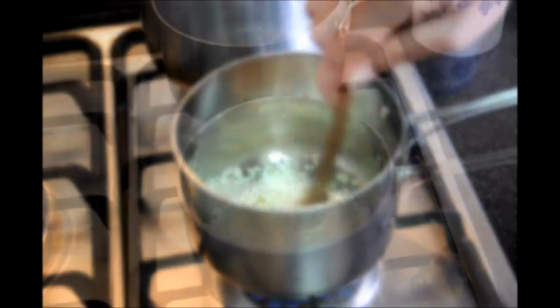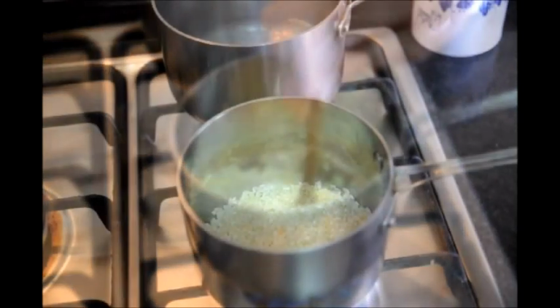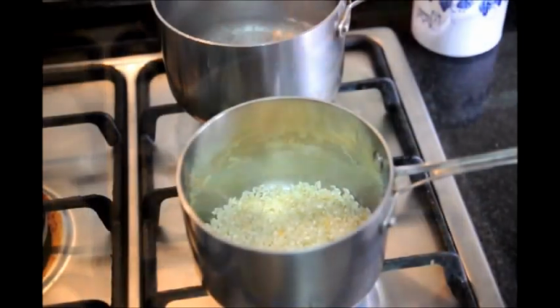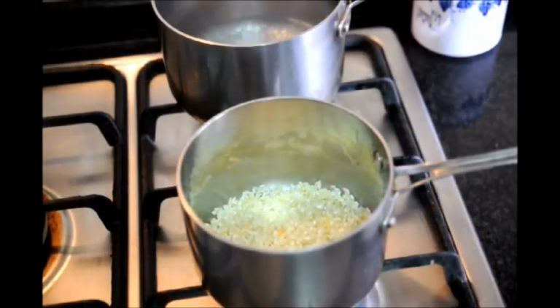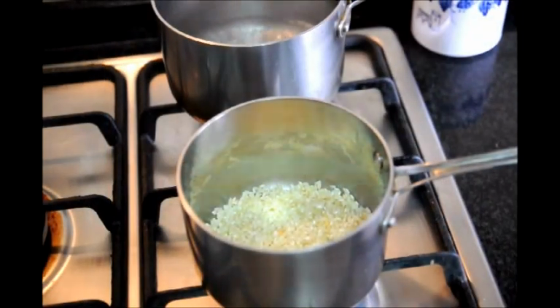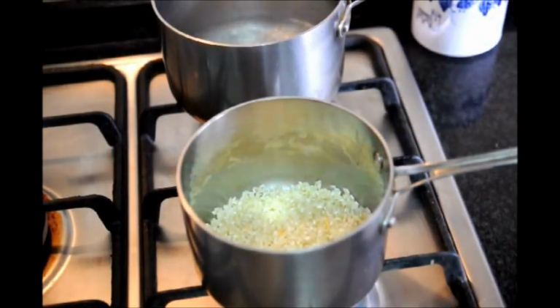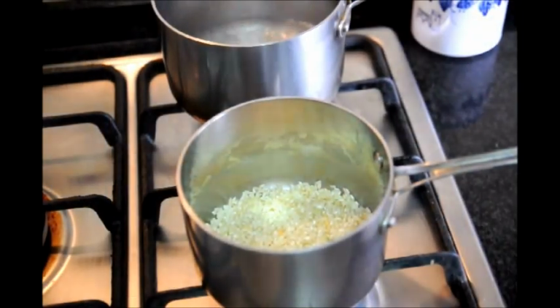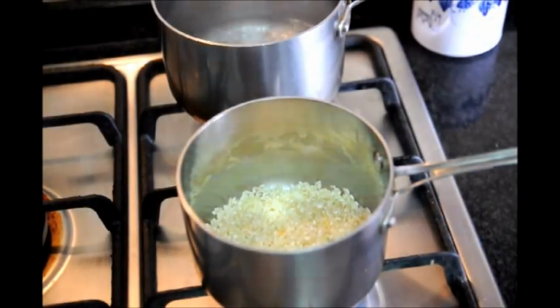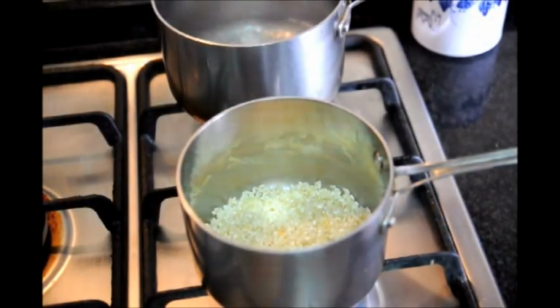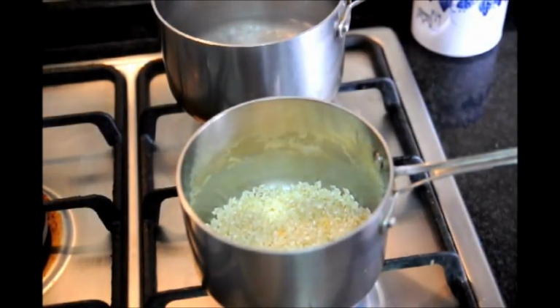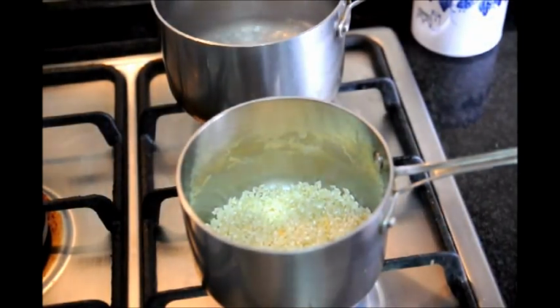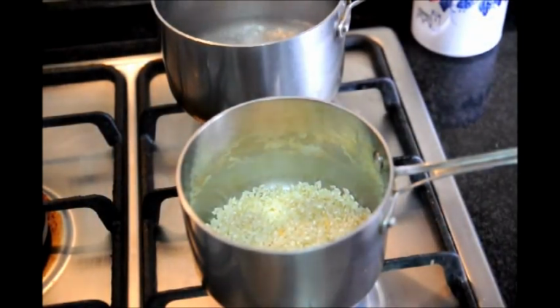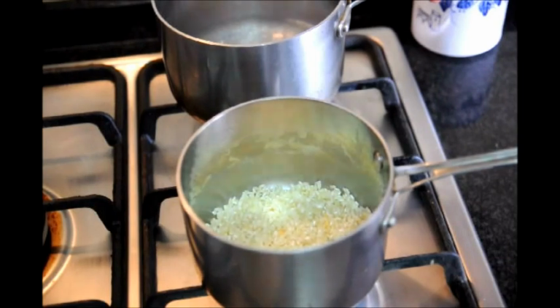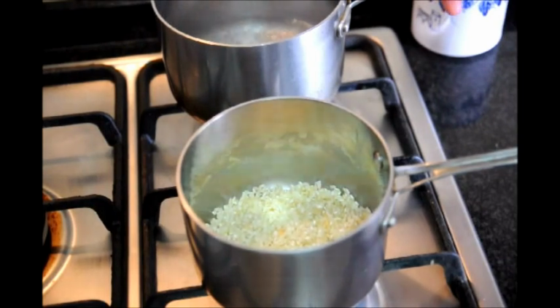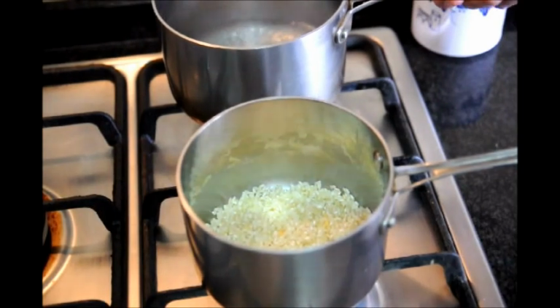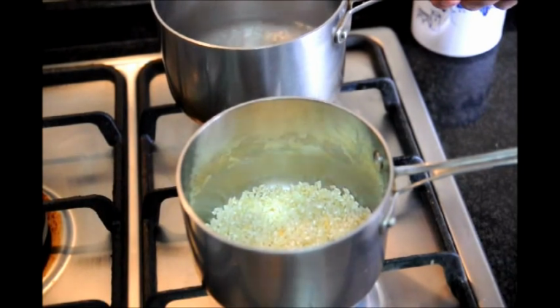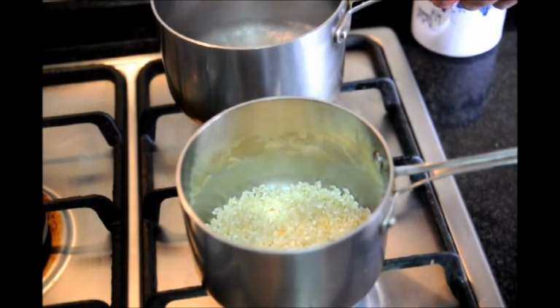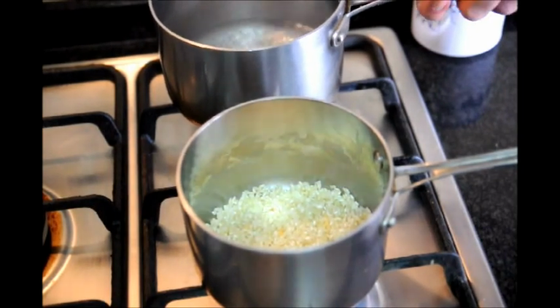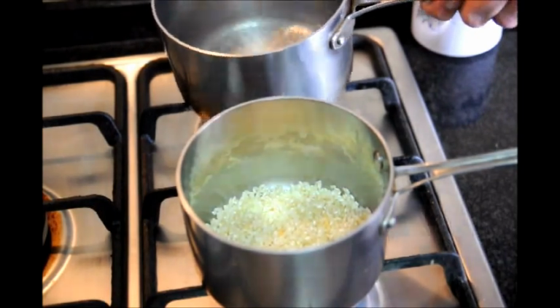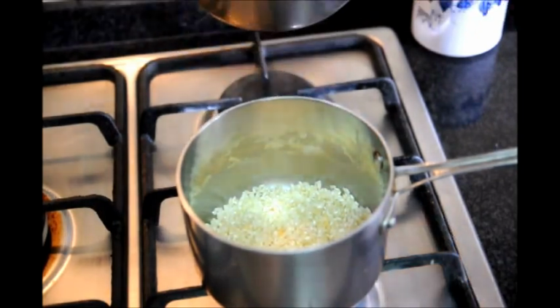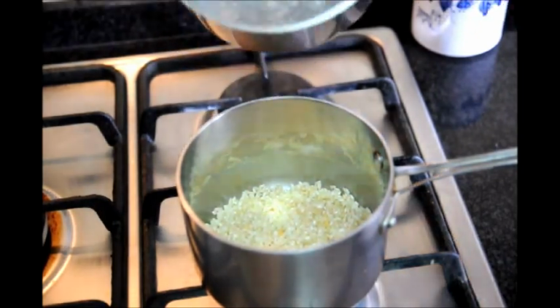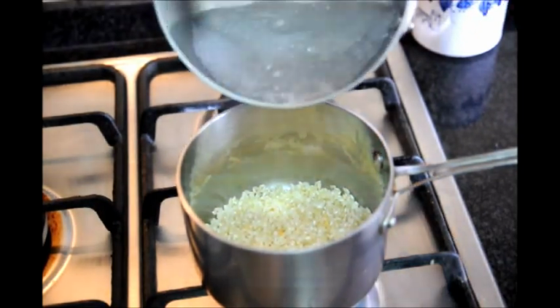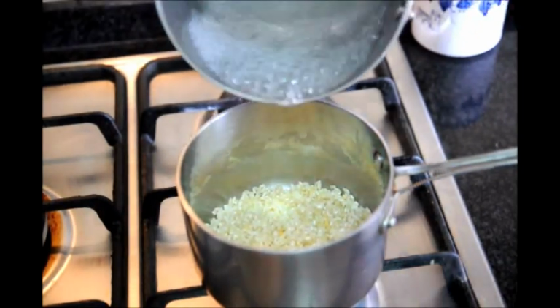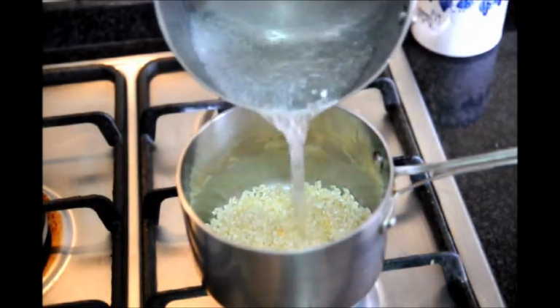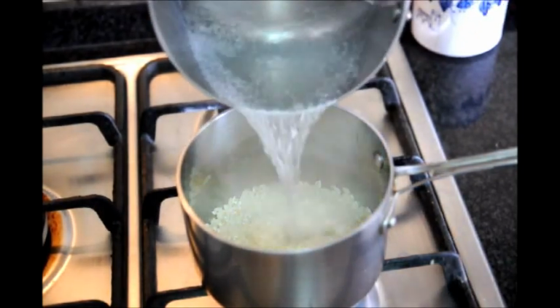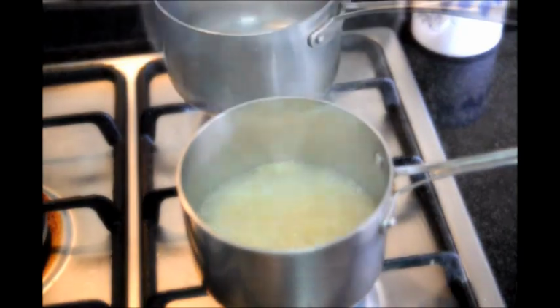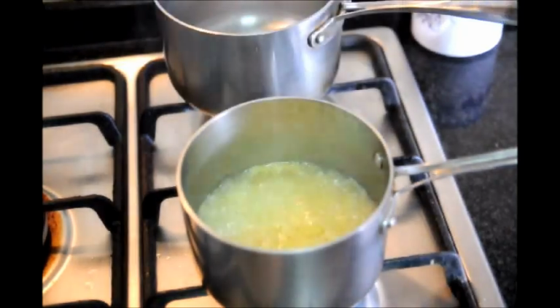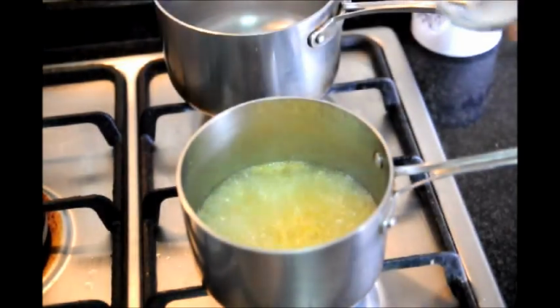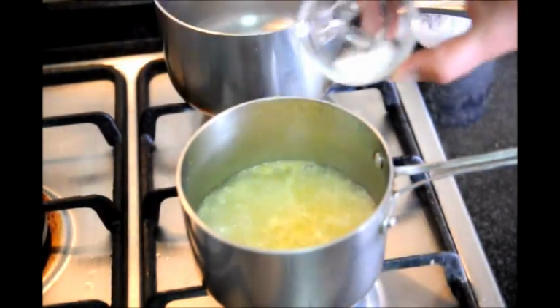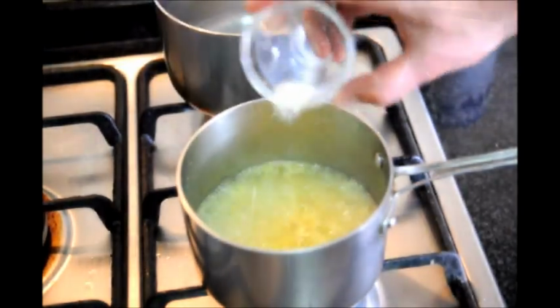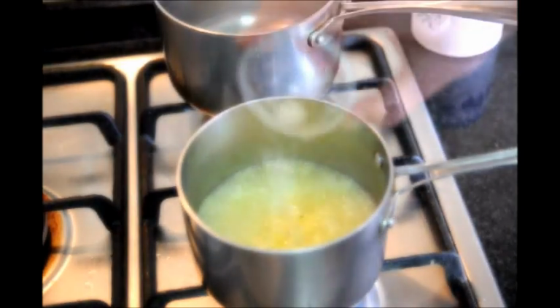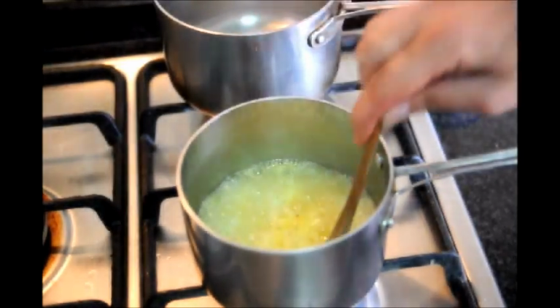Our rice has been cooking for about three minutes. We already have our other pot here with the water that's already starting to boil, so let's go ahead and turn it off and add it to the pan with the rice. And let's add a generous pinch of sea salt and mix it all together.